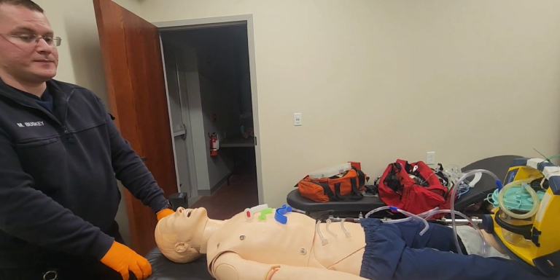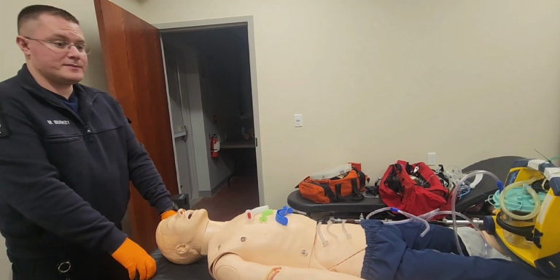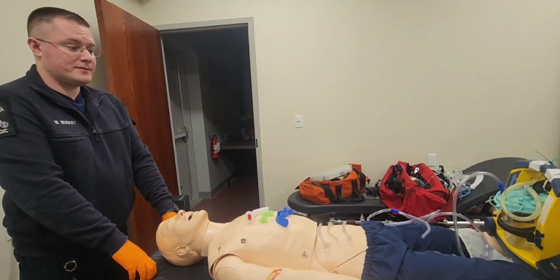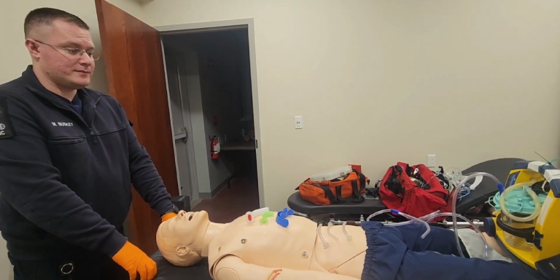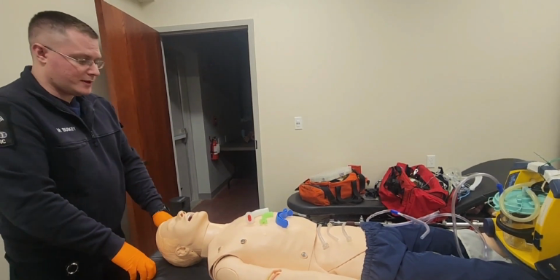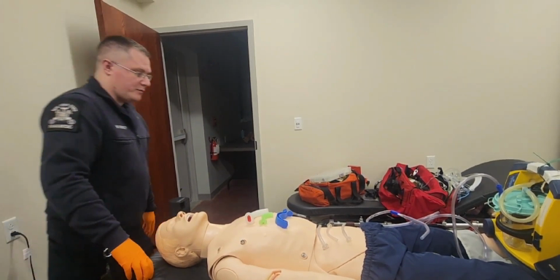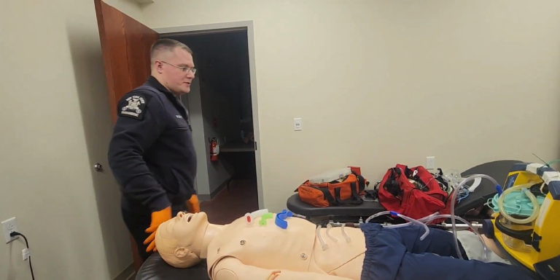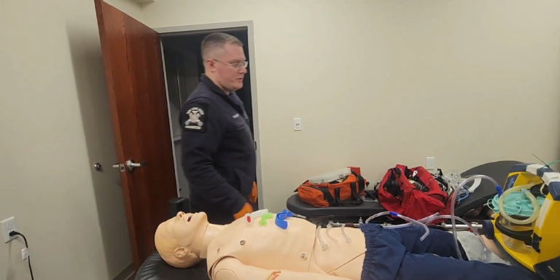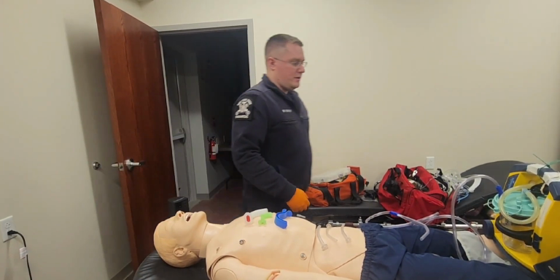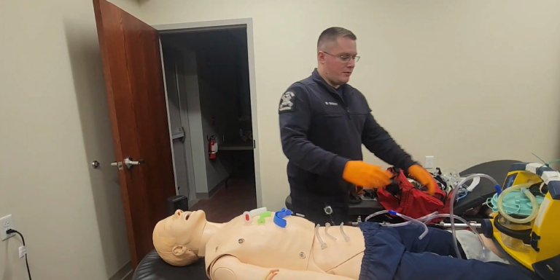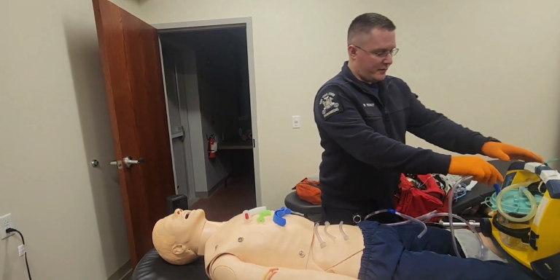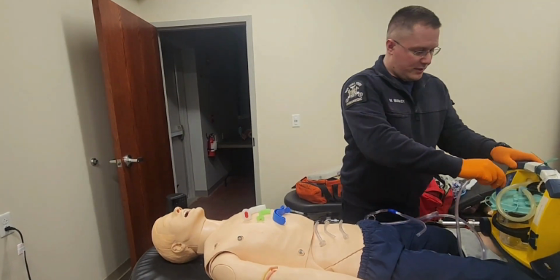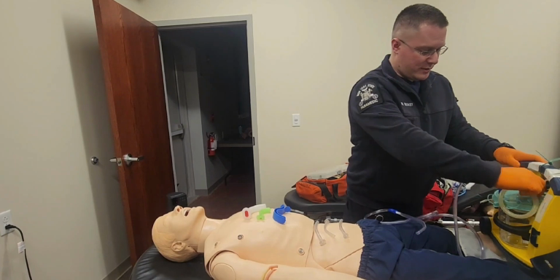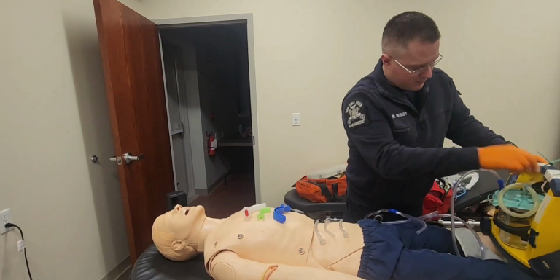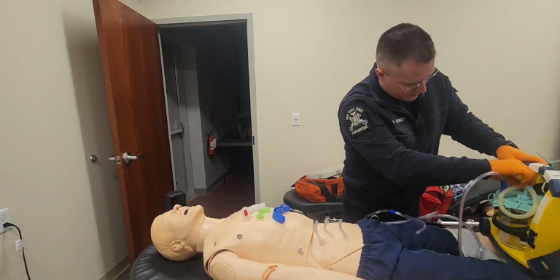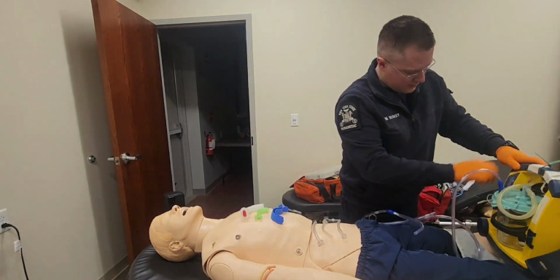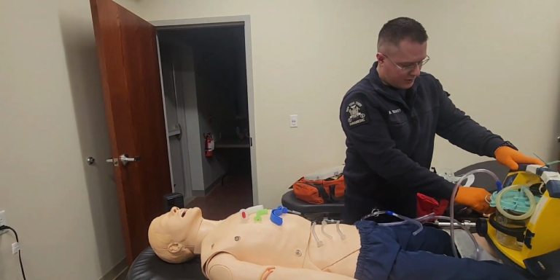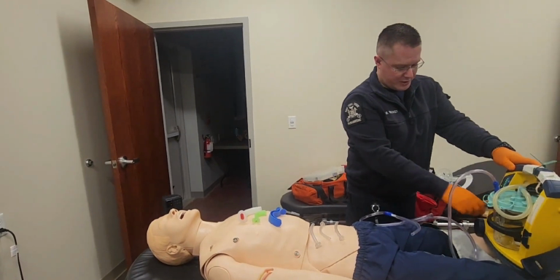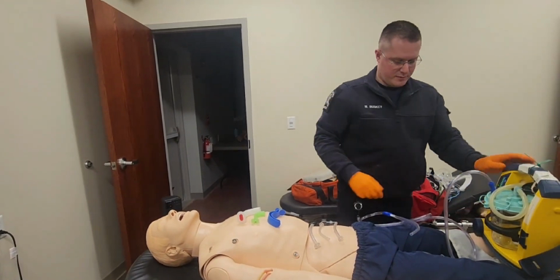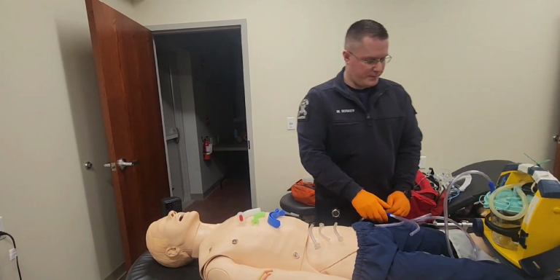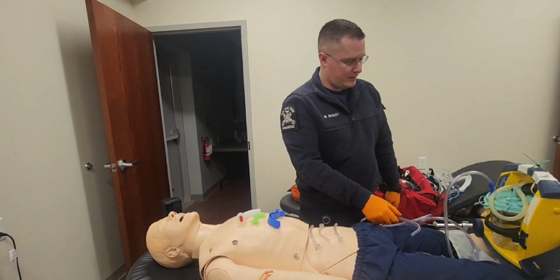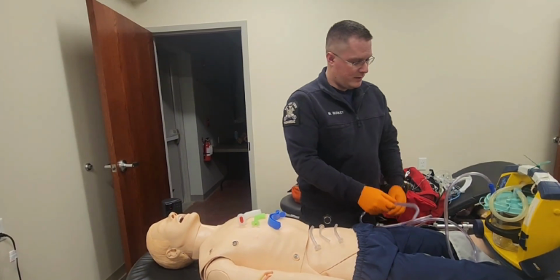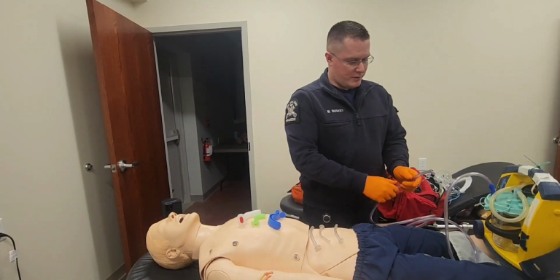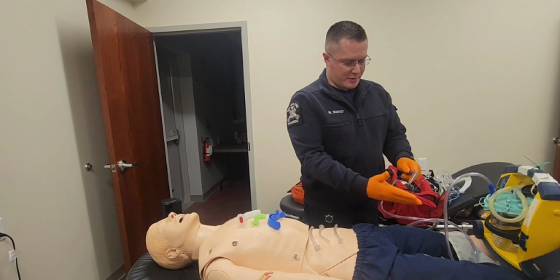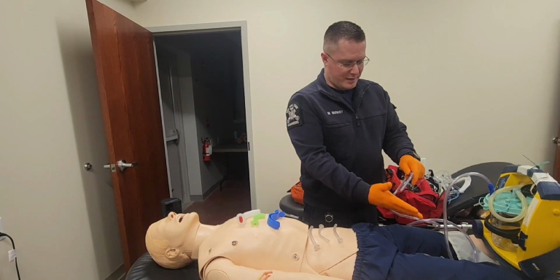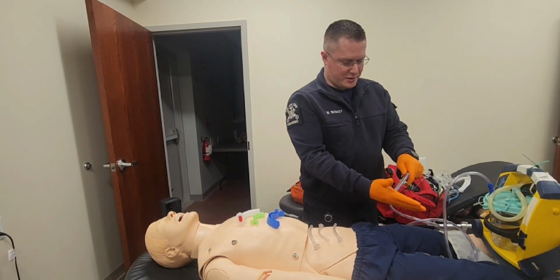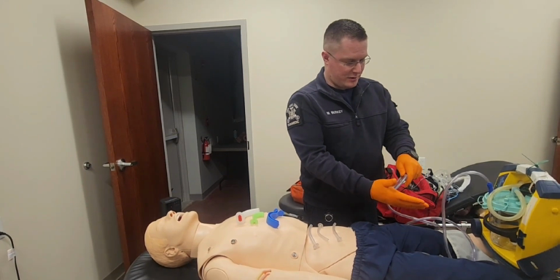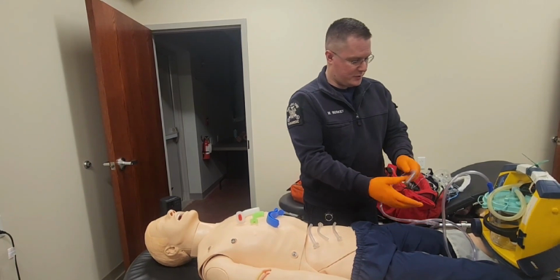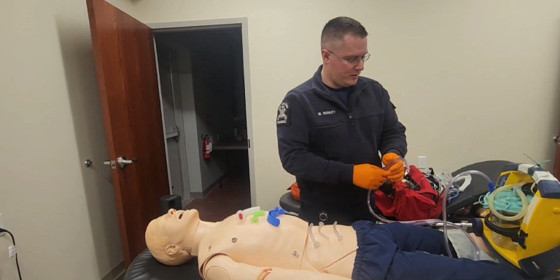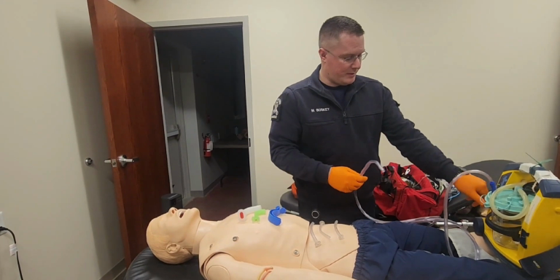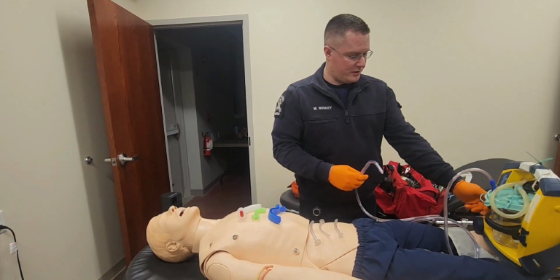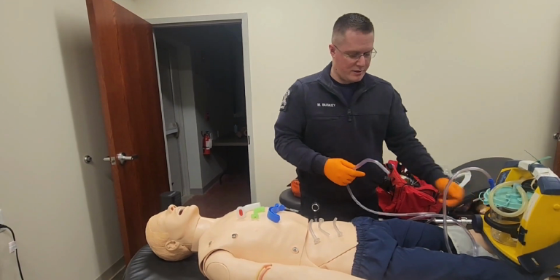All right, now you need to suction the patient's airway. I'll move over to my suction unit. I'm going to make sure everything is plugged in. I'm going to turn it on and check it. I'm going to make sure we have mechanical suction, which we do. And I'm going to turn it back off.